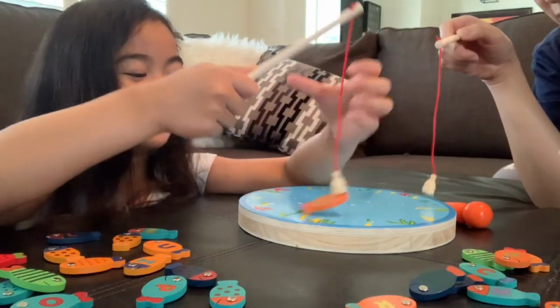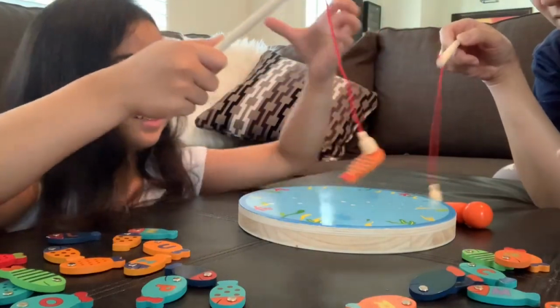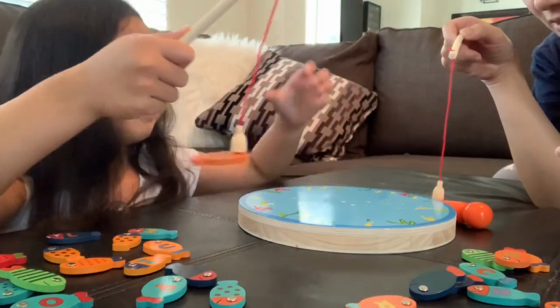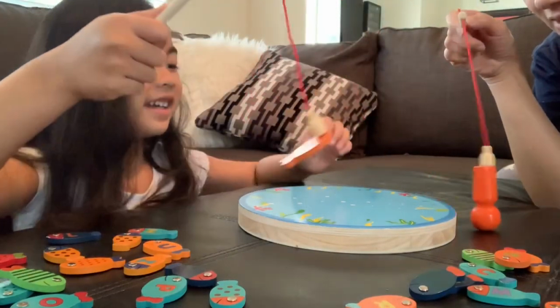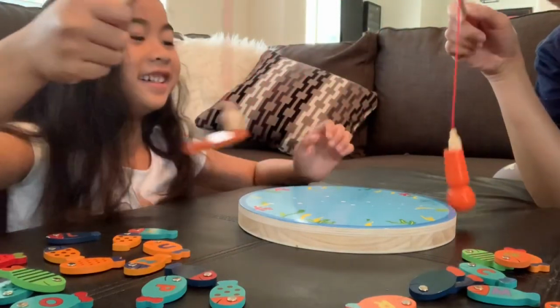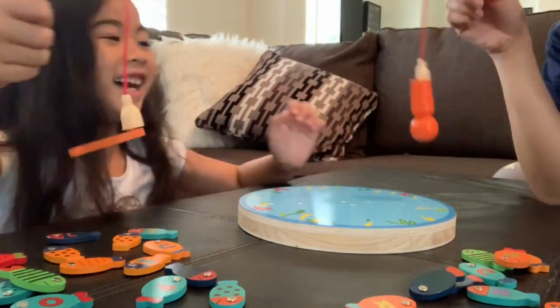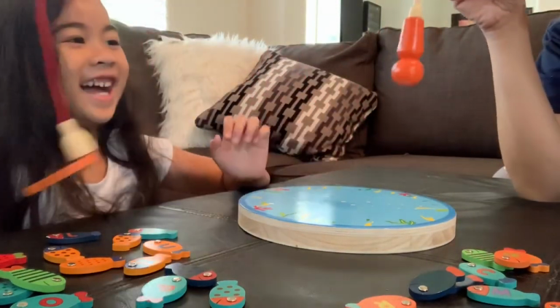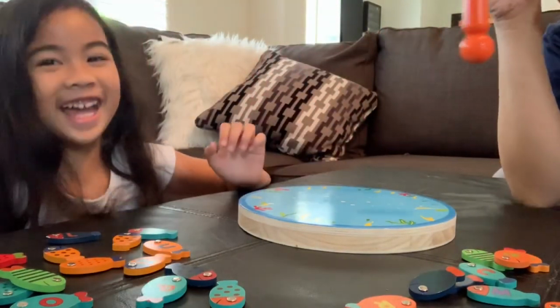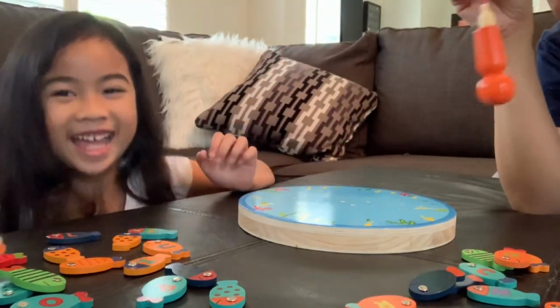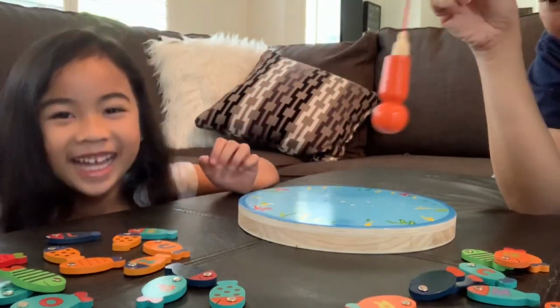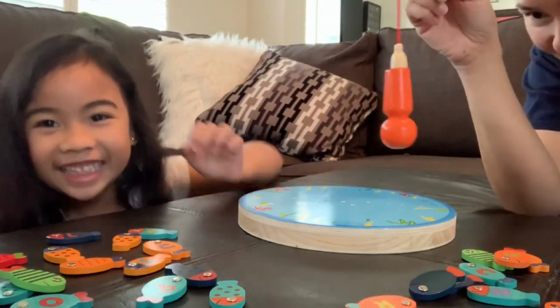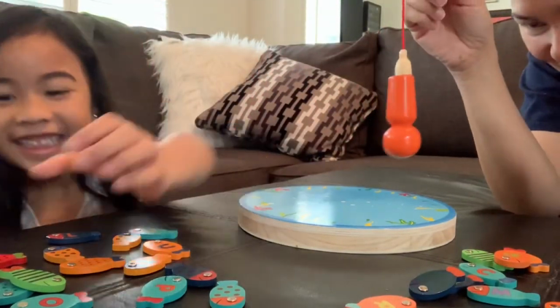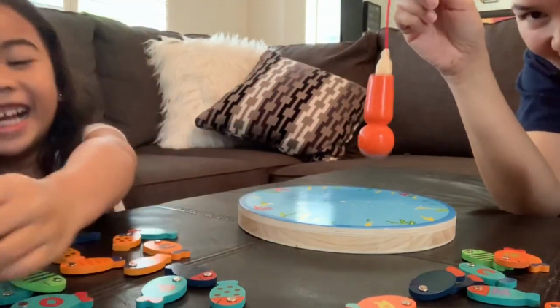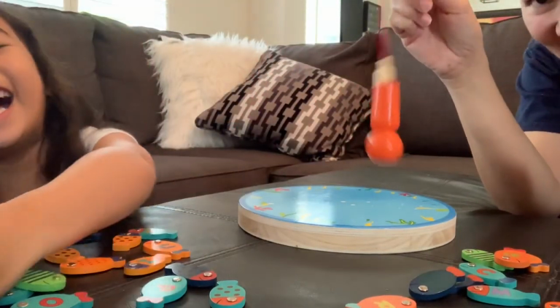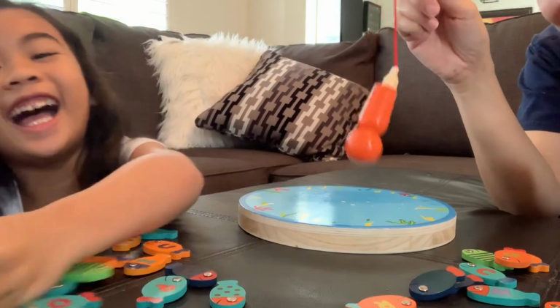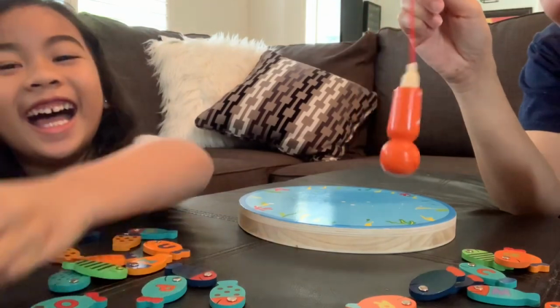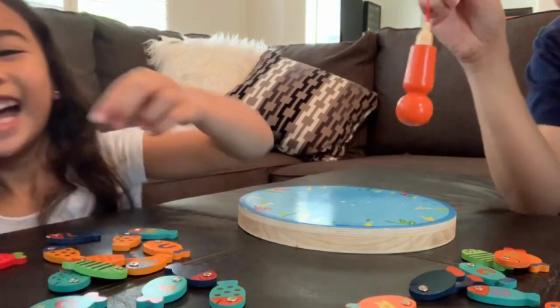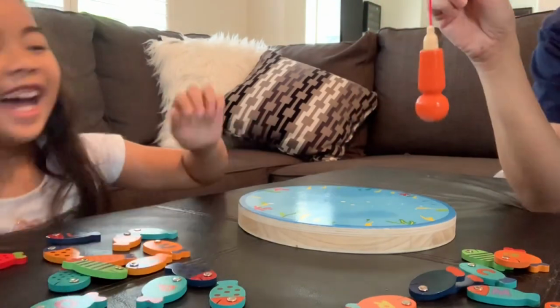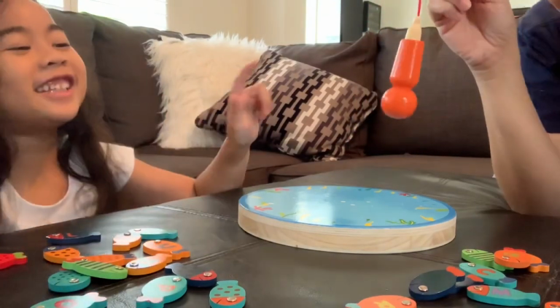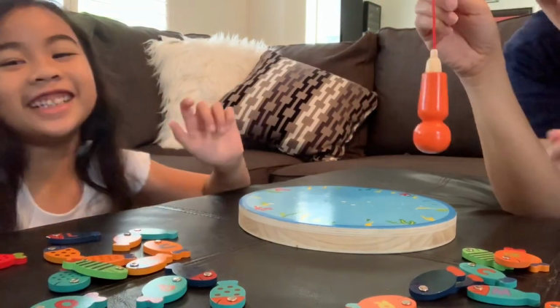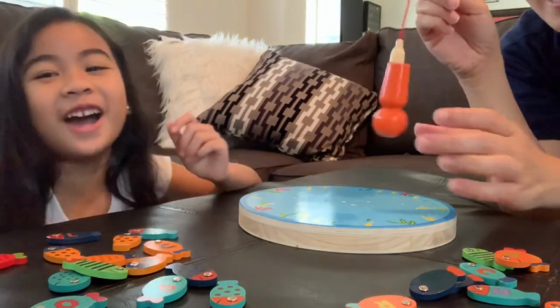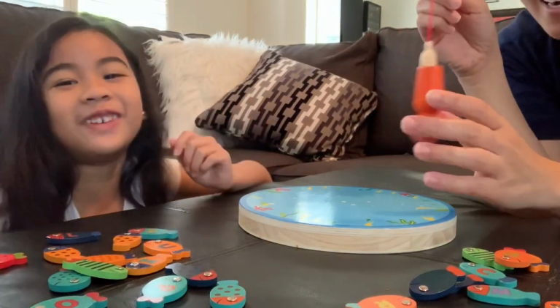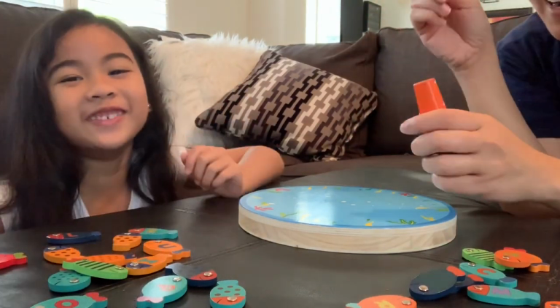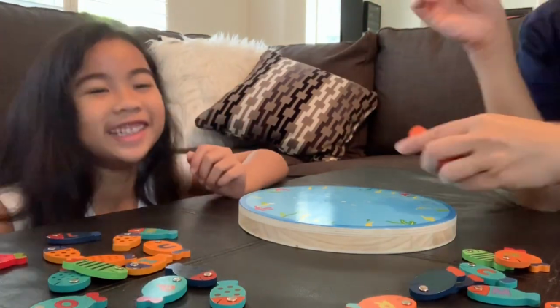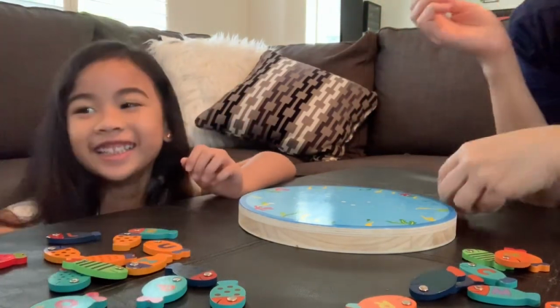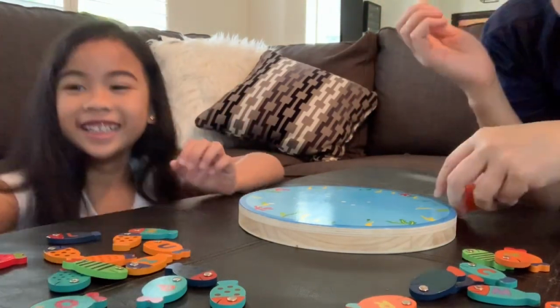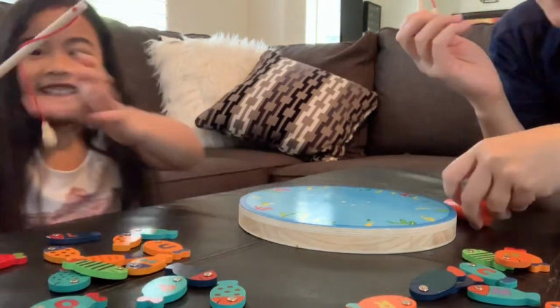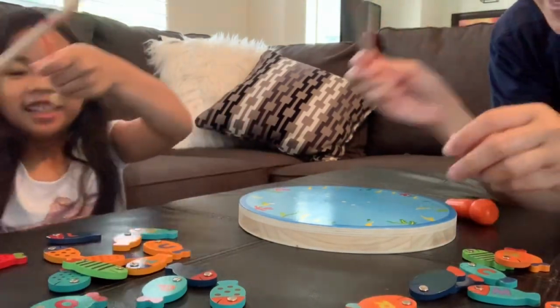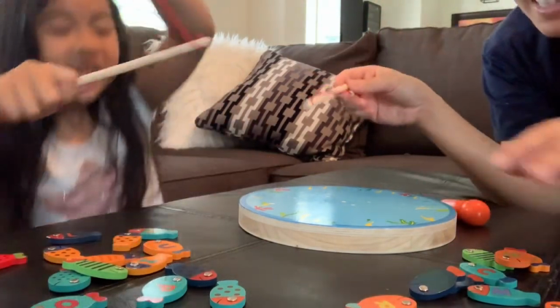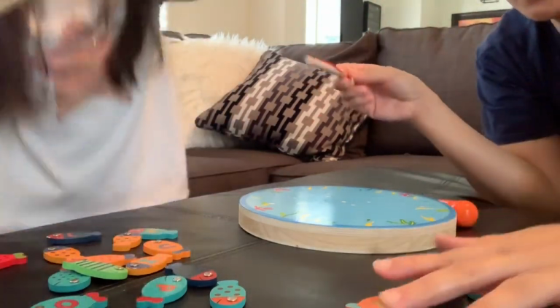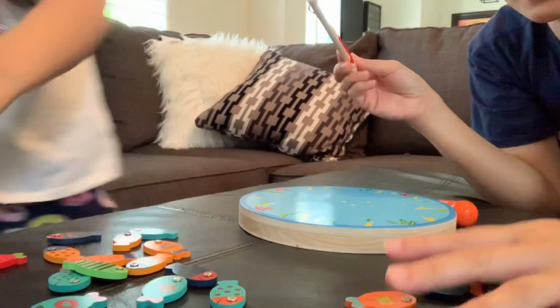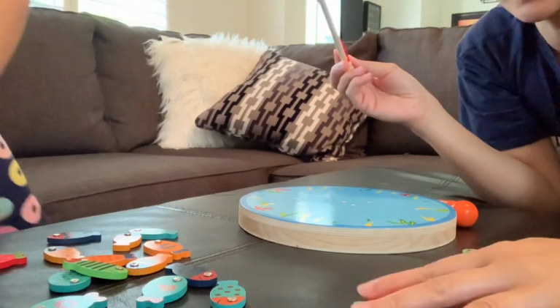I got the big one! I got the fisherman! That doesn't count! Okay, let's count who has the most.